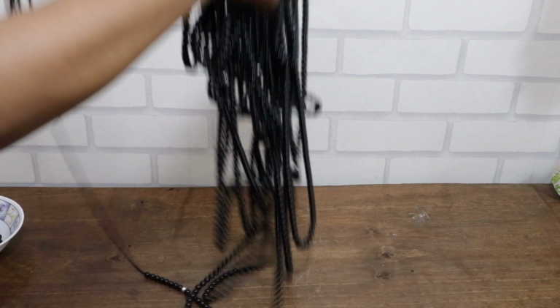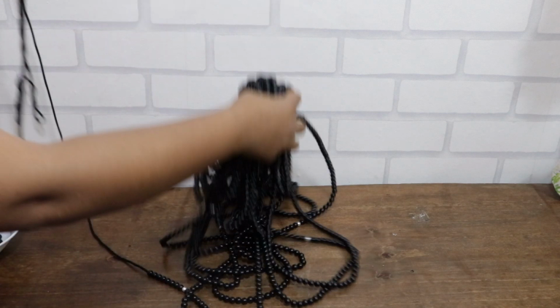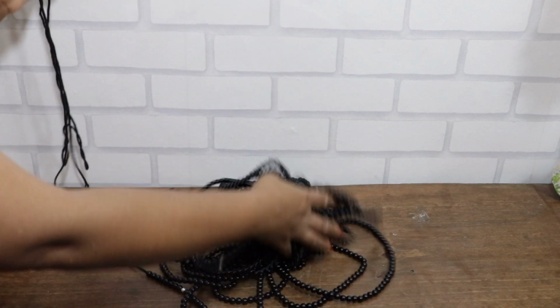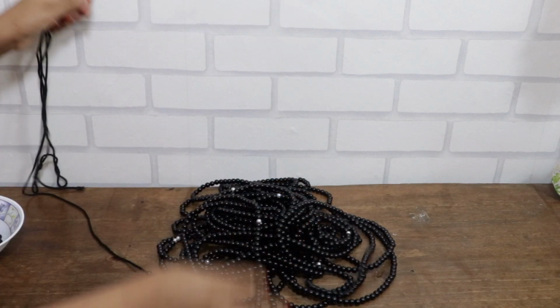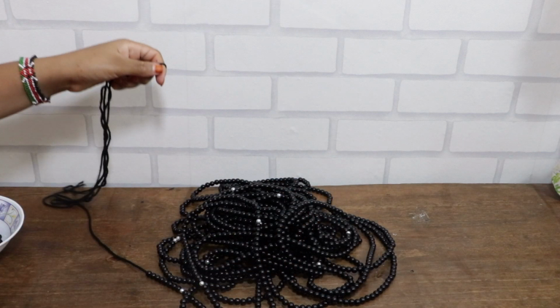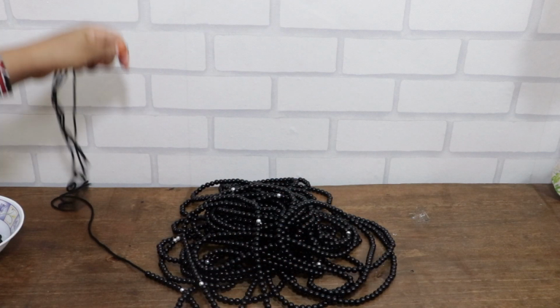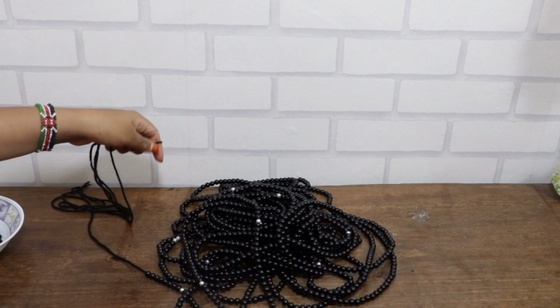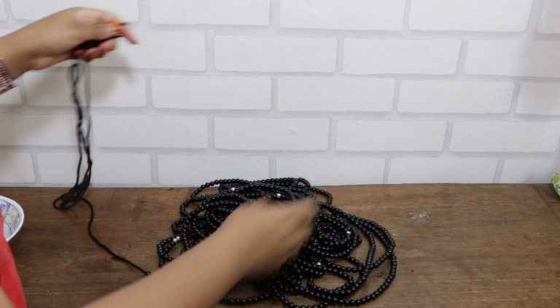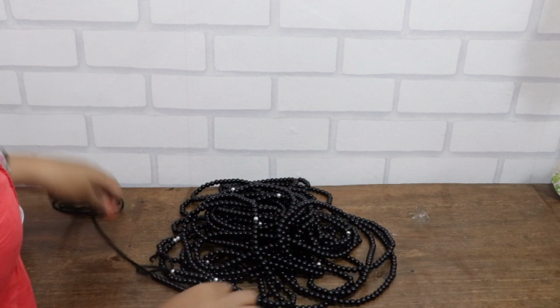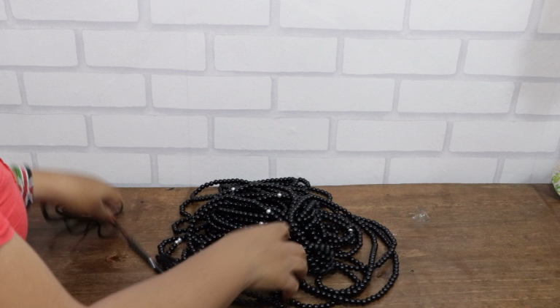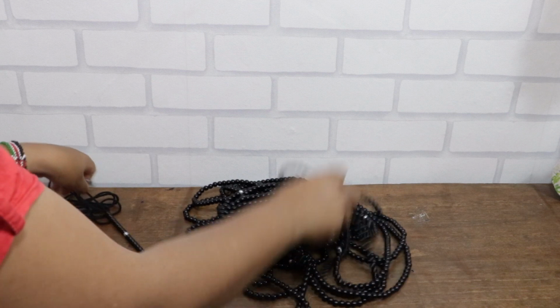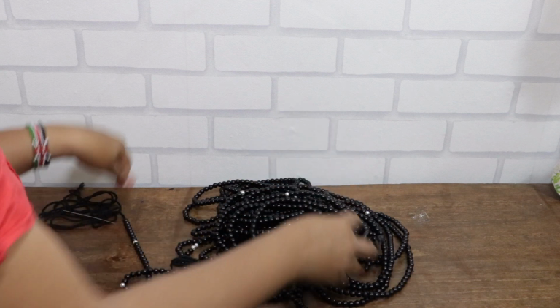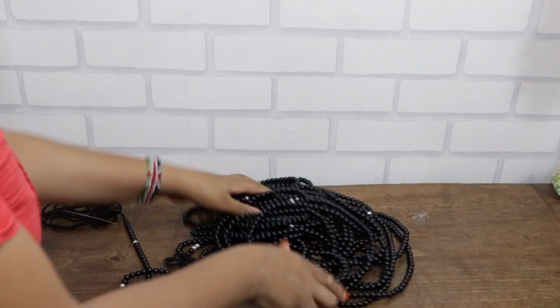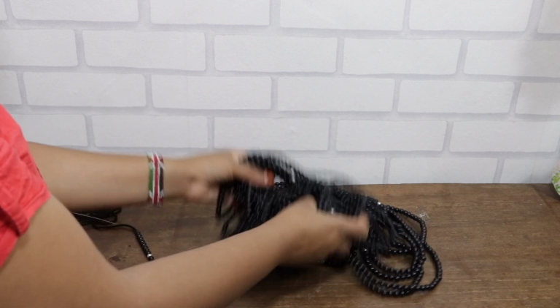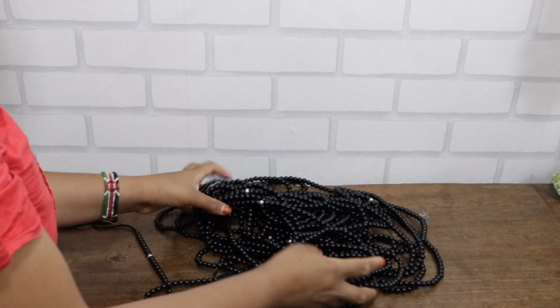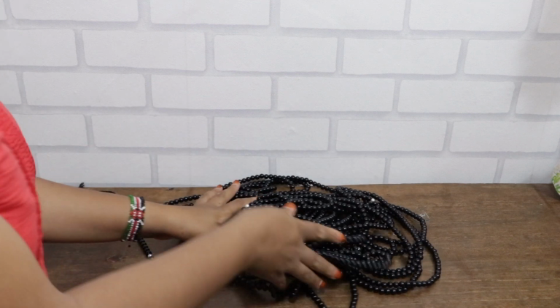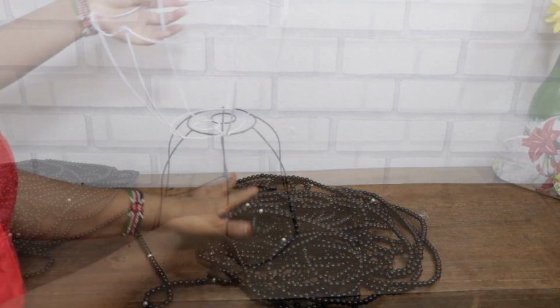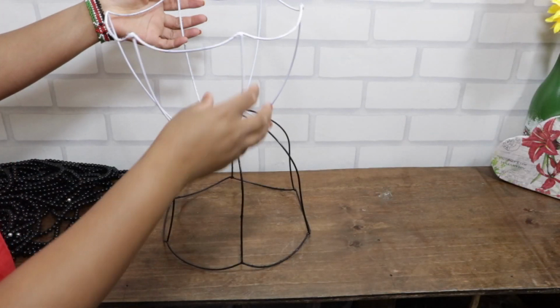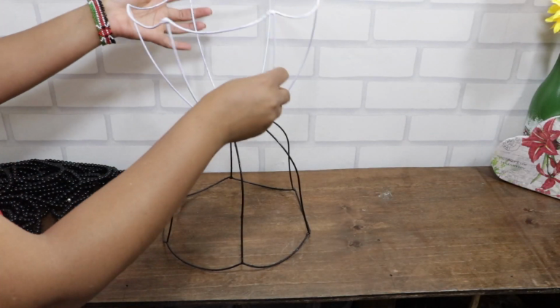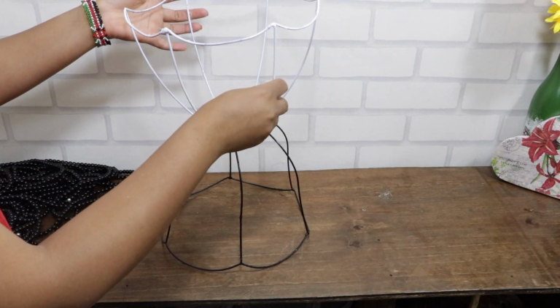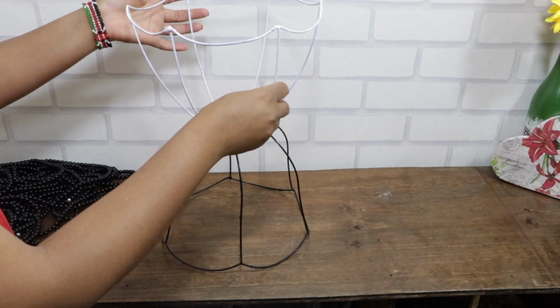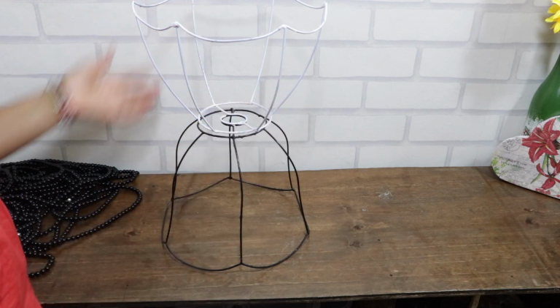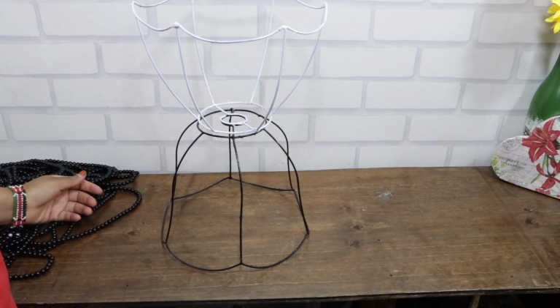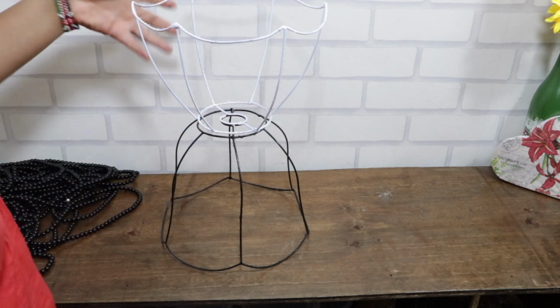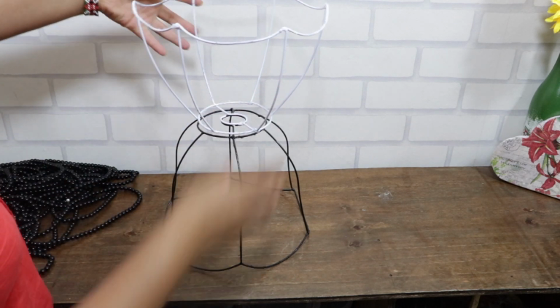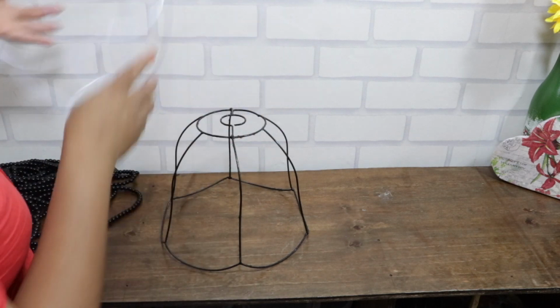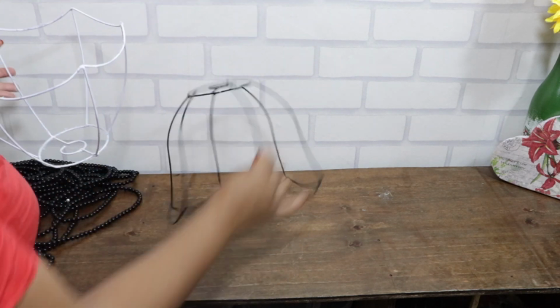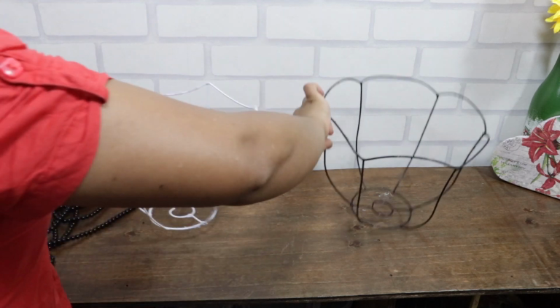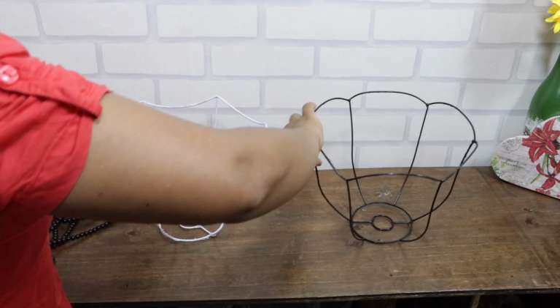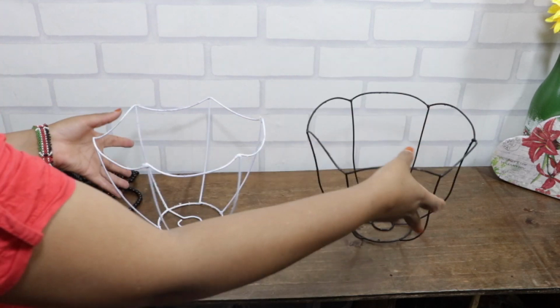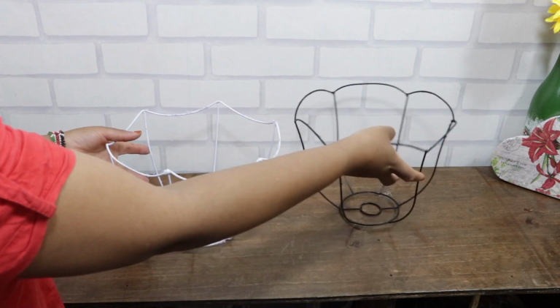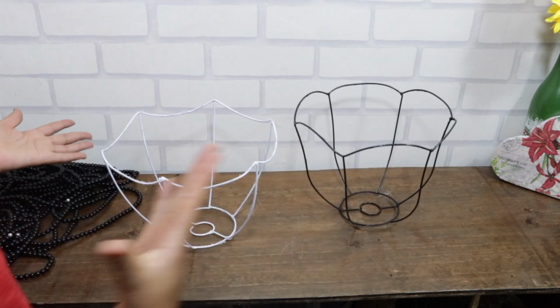I did prepare the beads beforehand during my free time so that we have enough for the project. At first I thought of combining the two frames to make one fruit holder, but I decided to work on them separately.